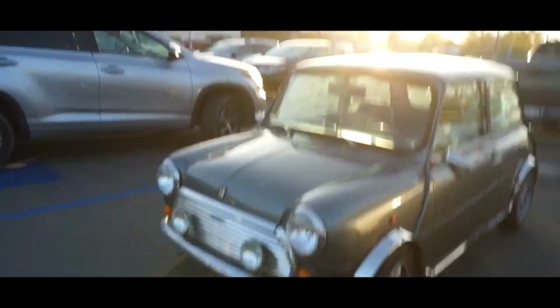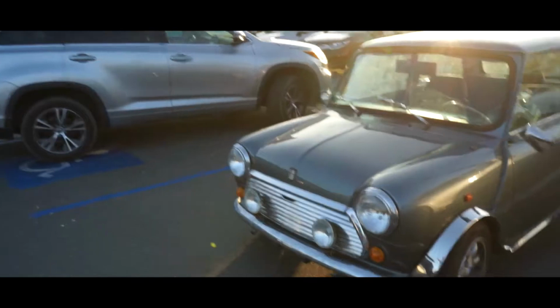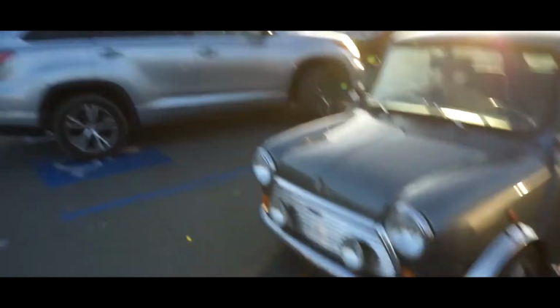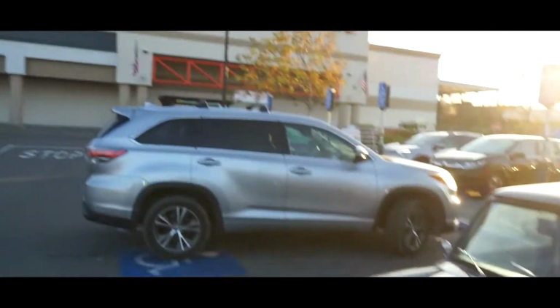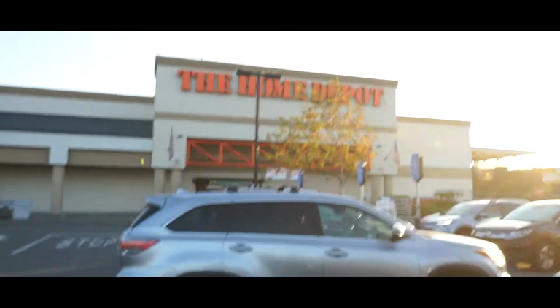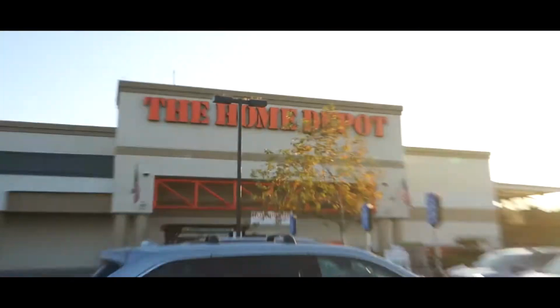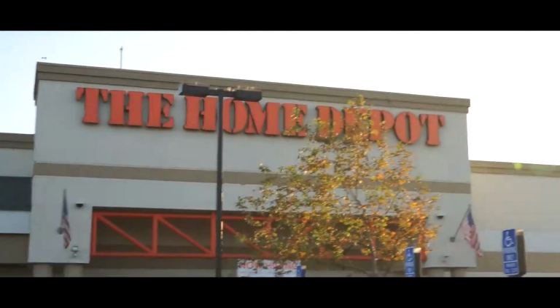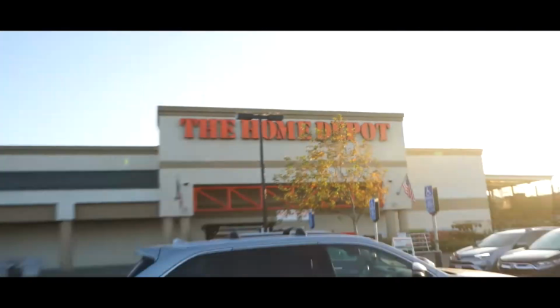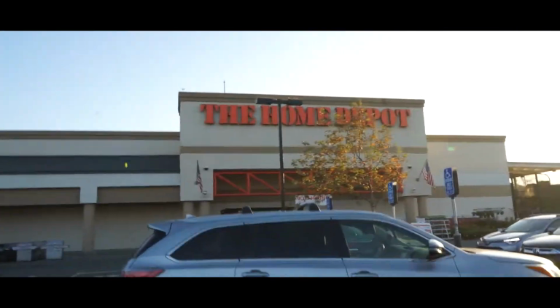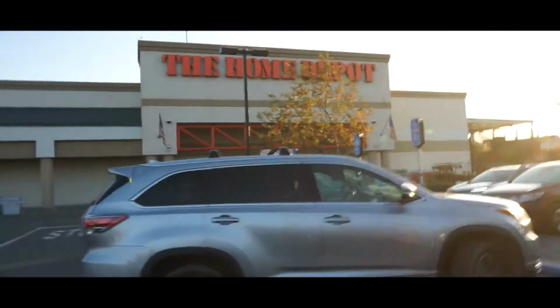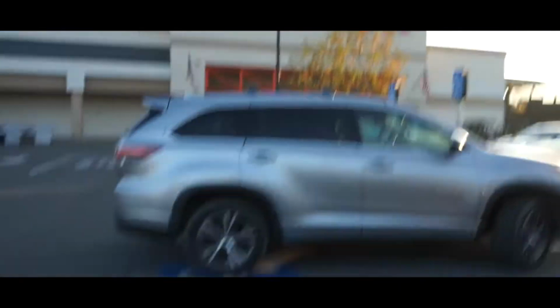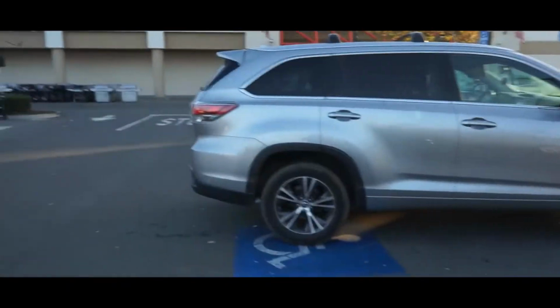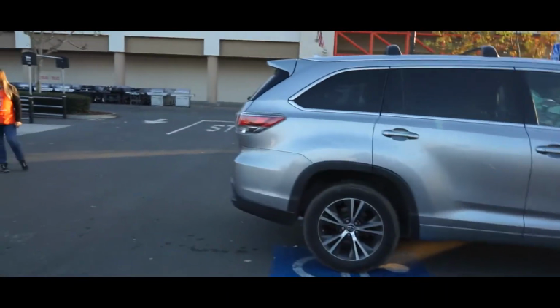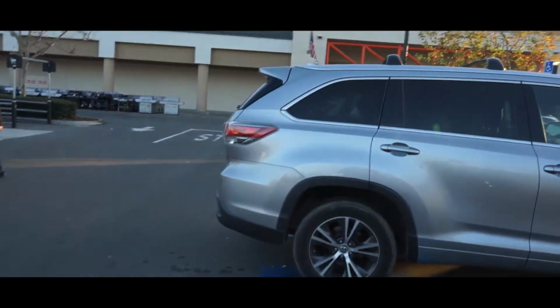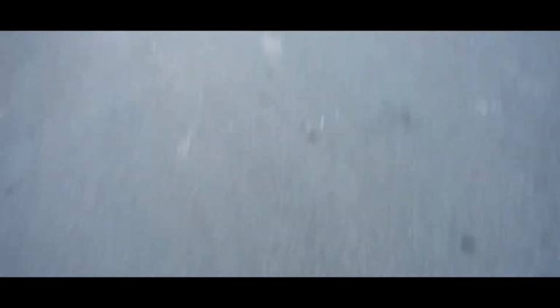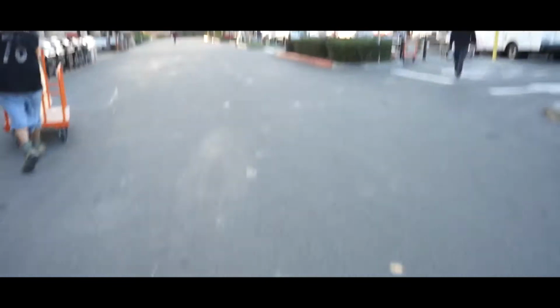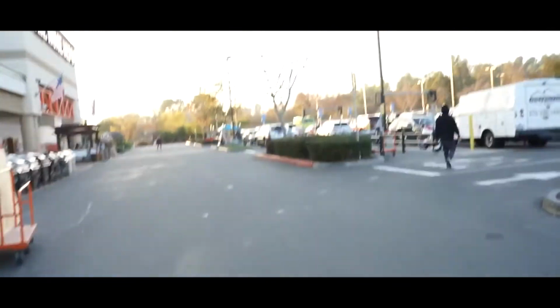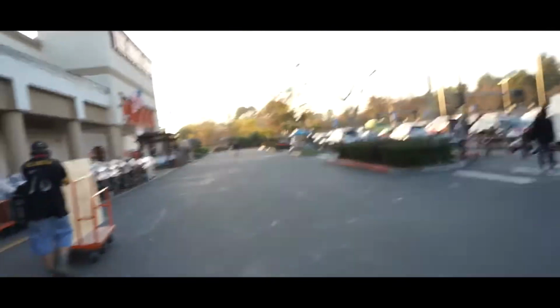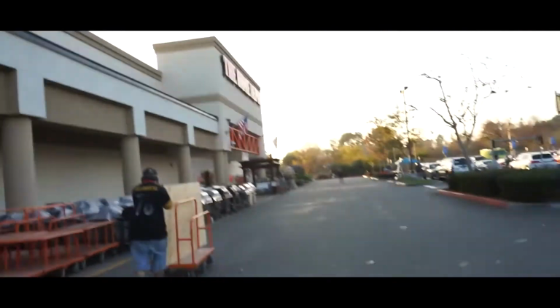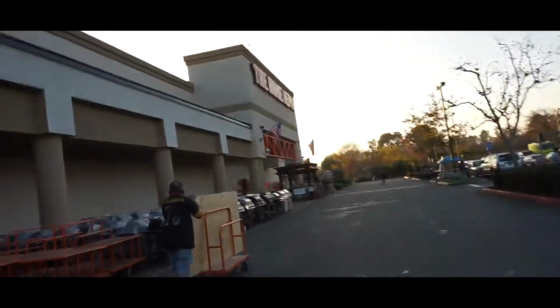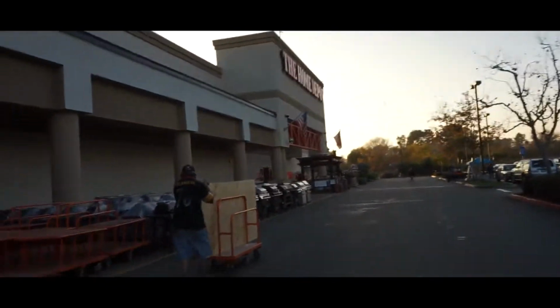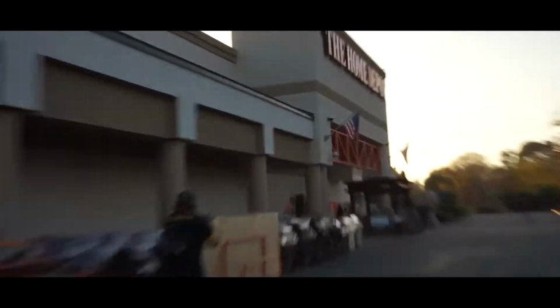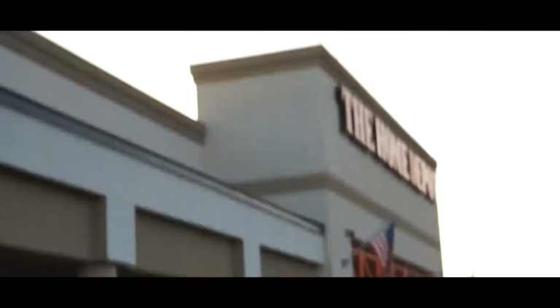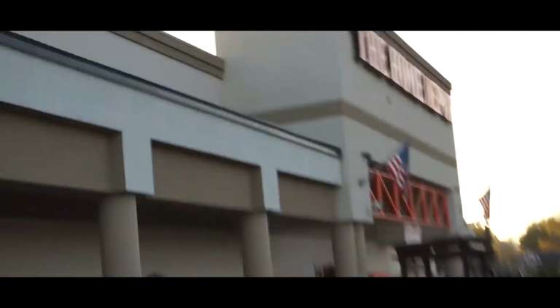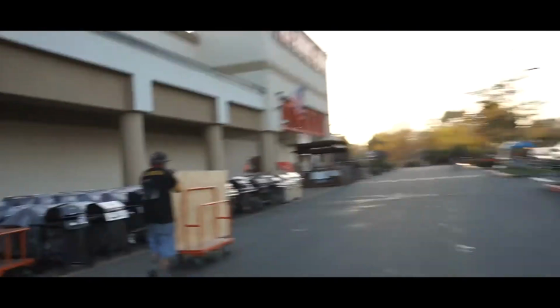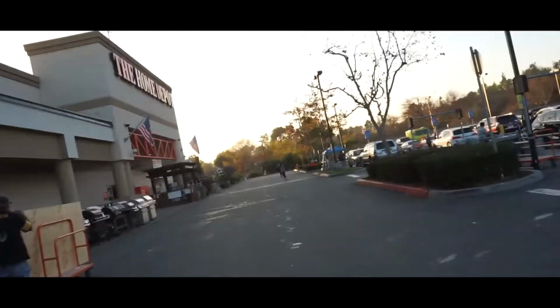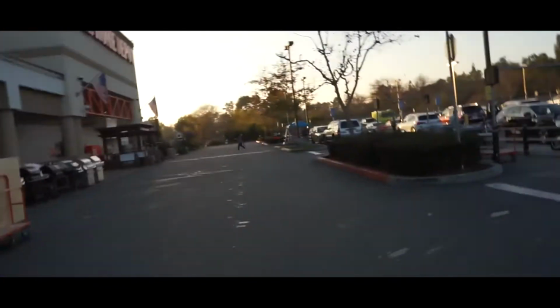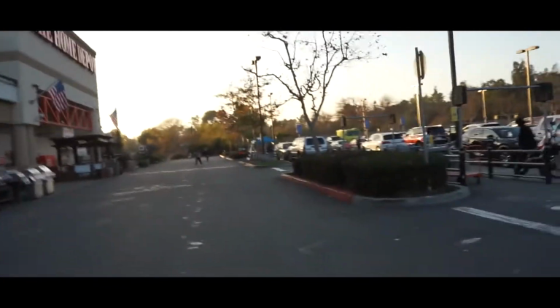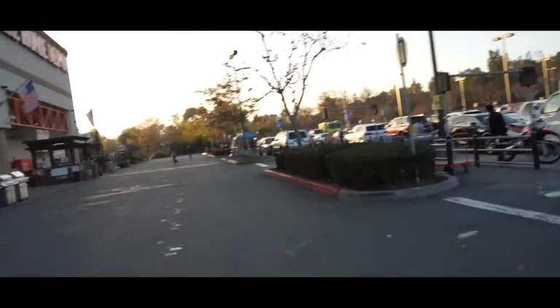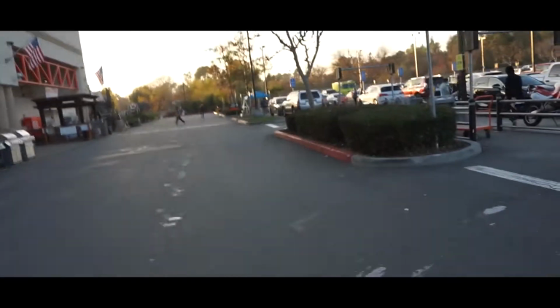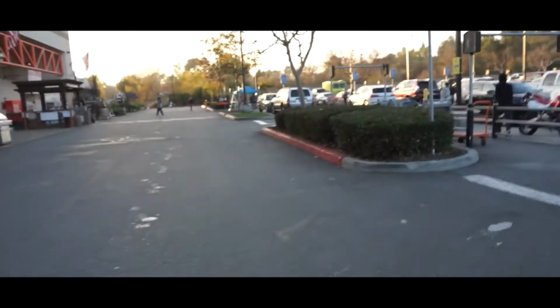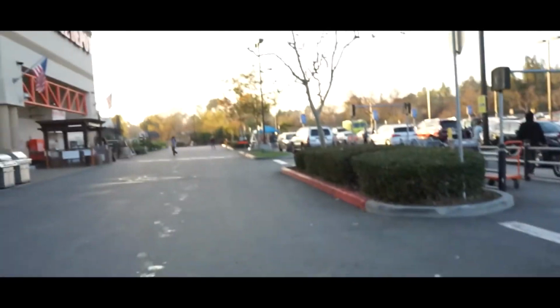Alright guys, so we just made it to Home Depot. Let's go pick up our torque wrench. Unfortunately they didn't have any of the size torque wrench that I needed, so we're actually gonna head to Lowe's and see if they have it.